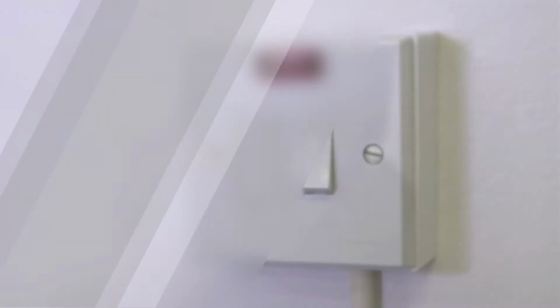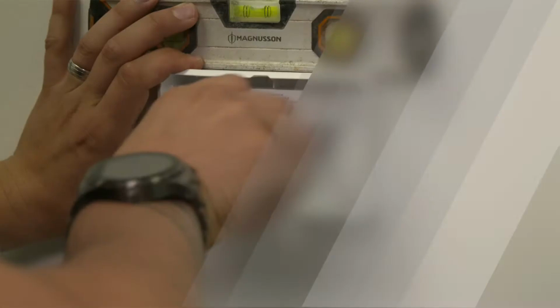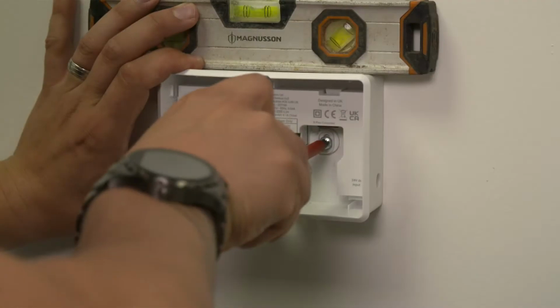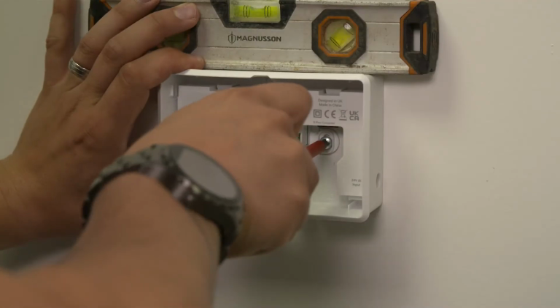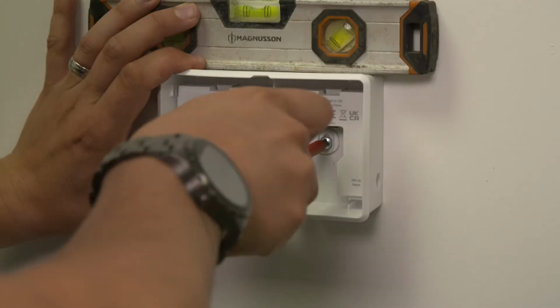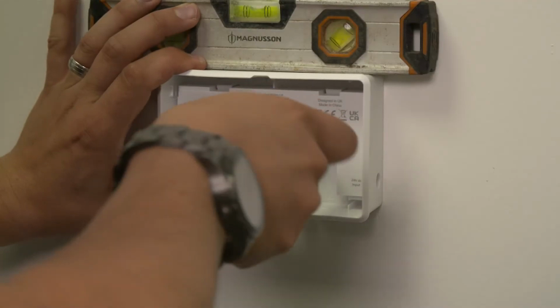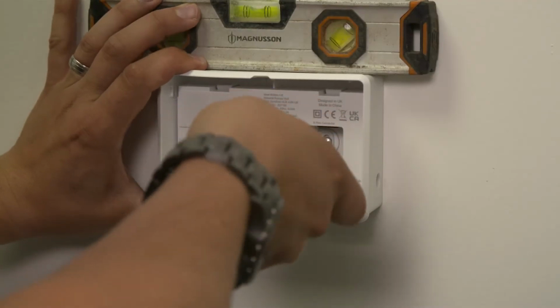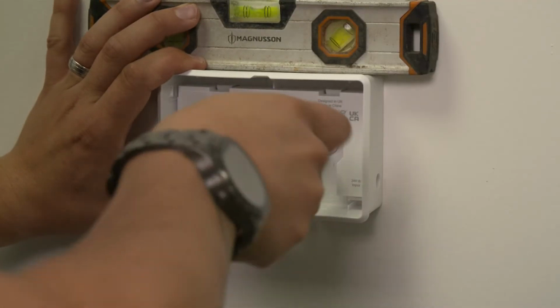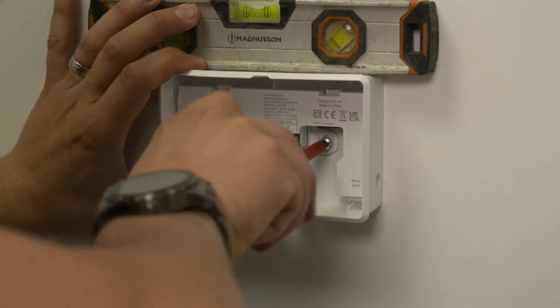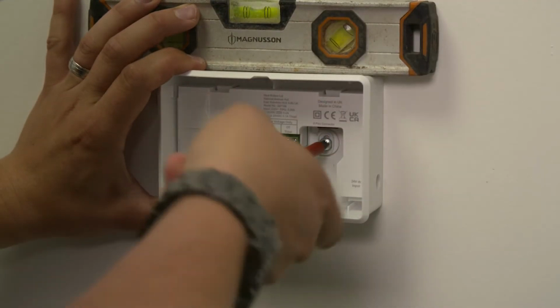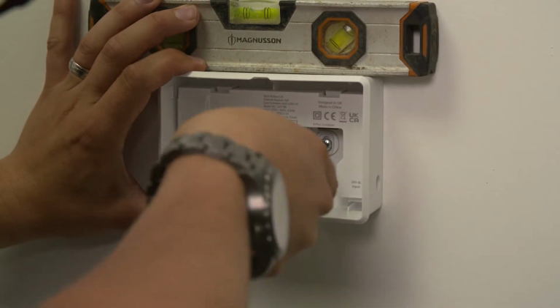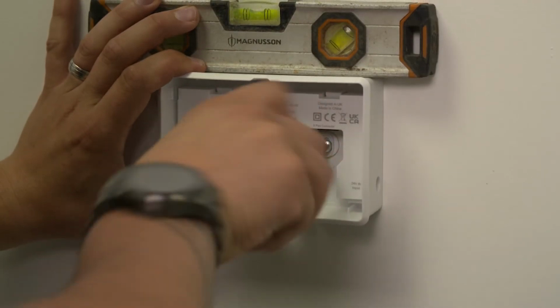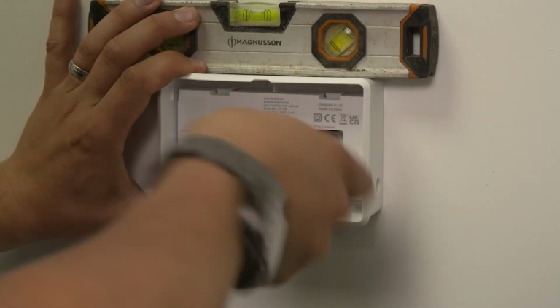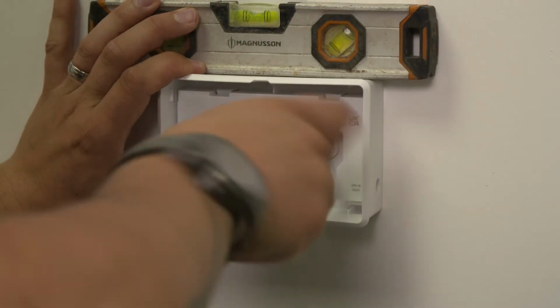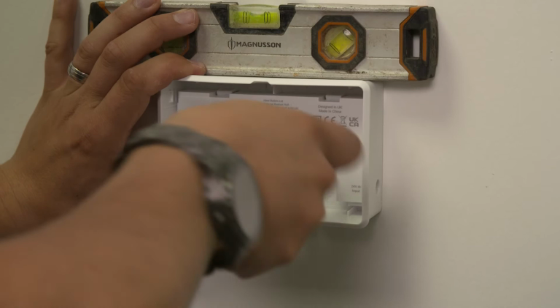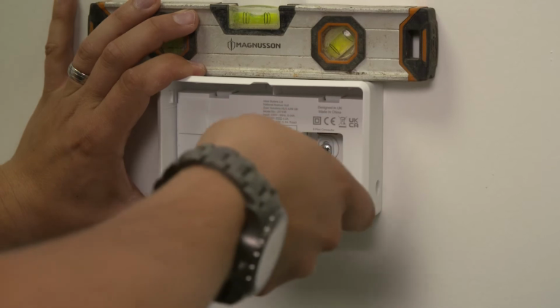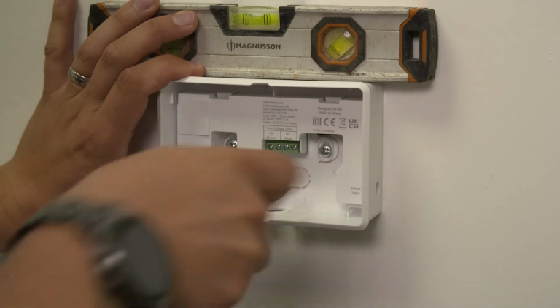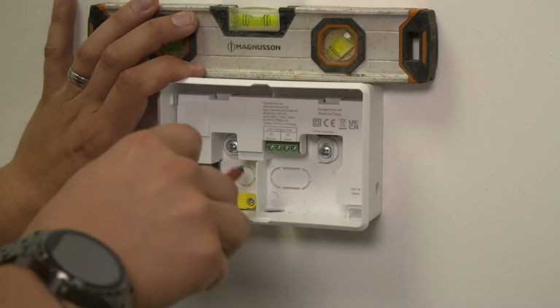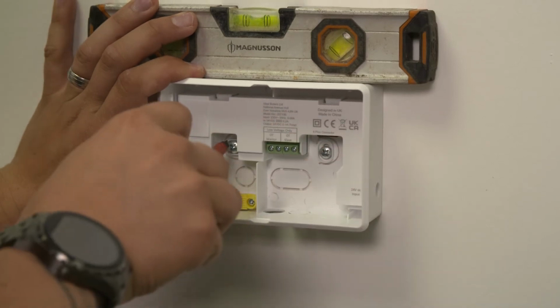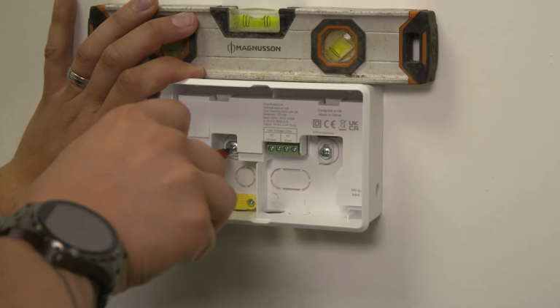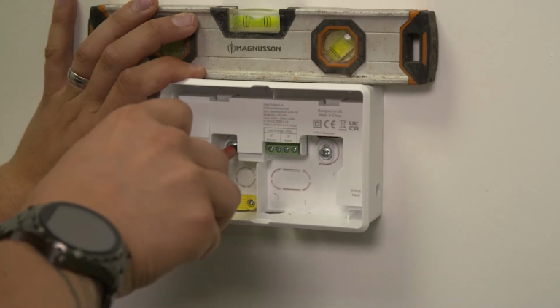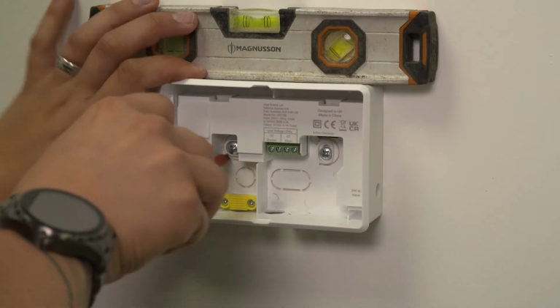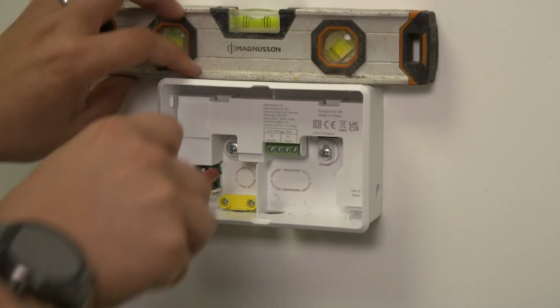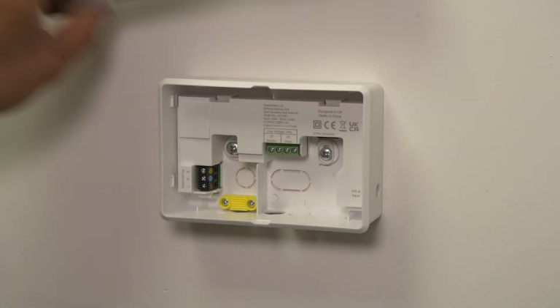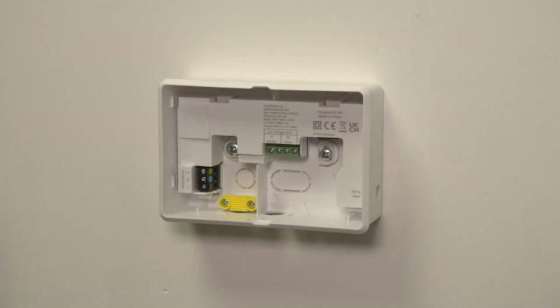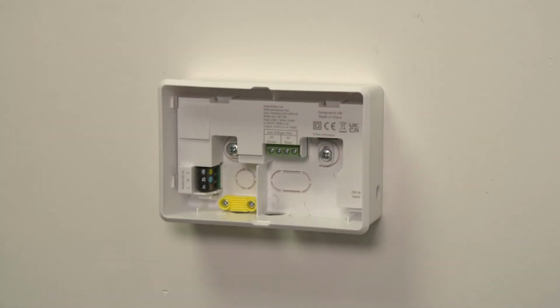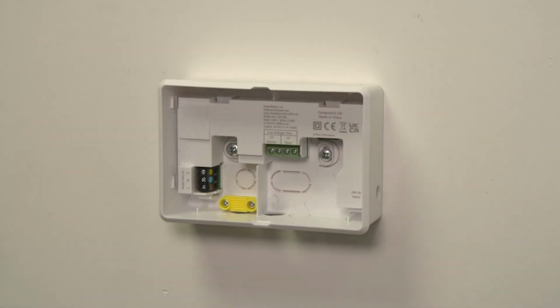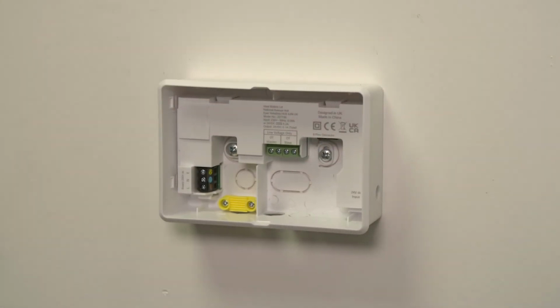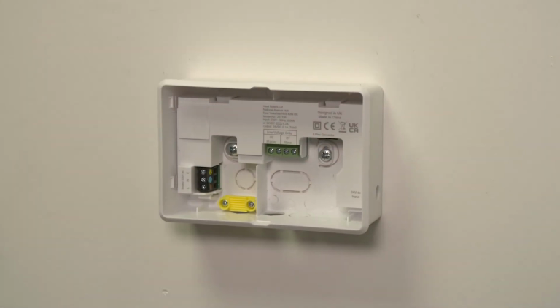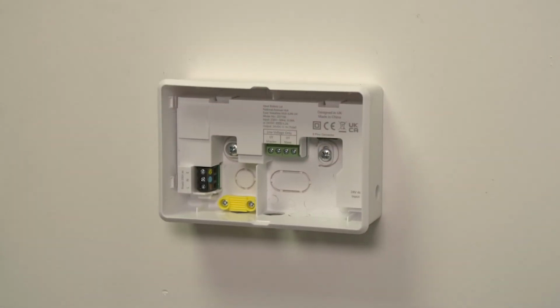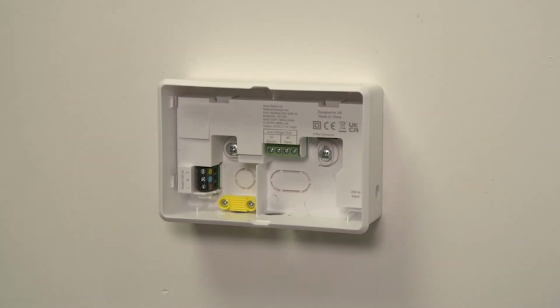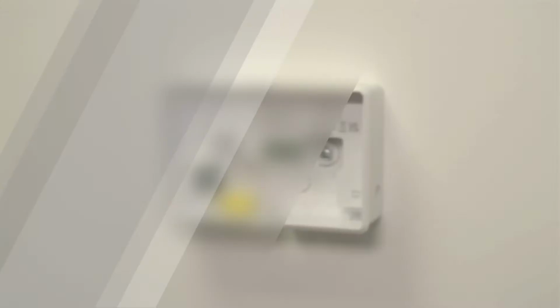Secure the bracket to the wall using appropriate fixings. The bracket can be installed using an electrical back box if desired.